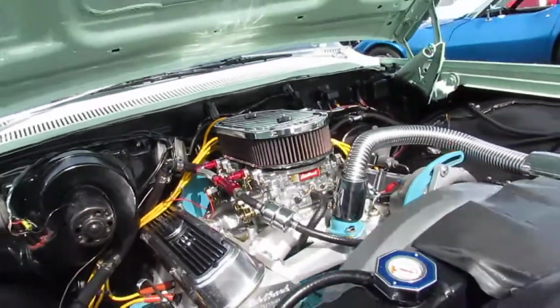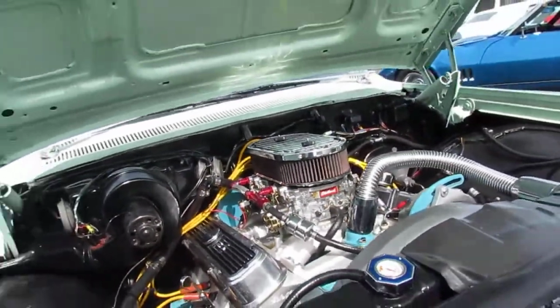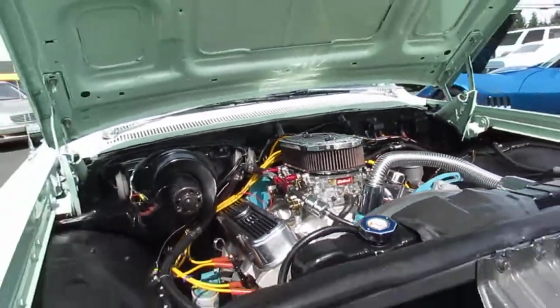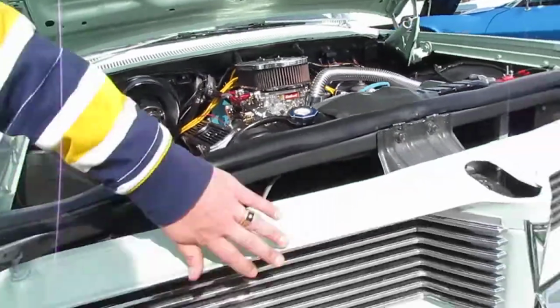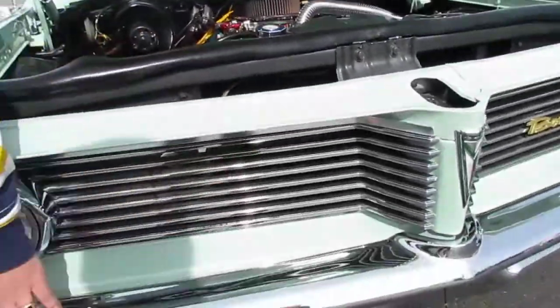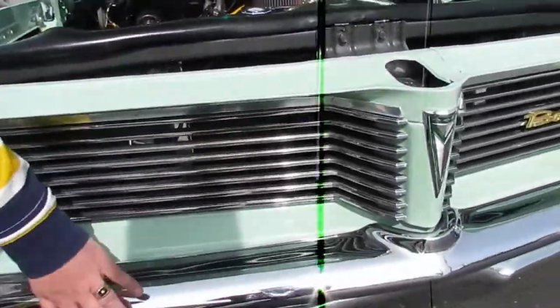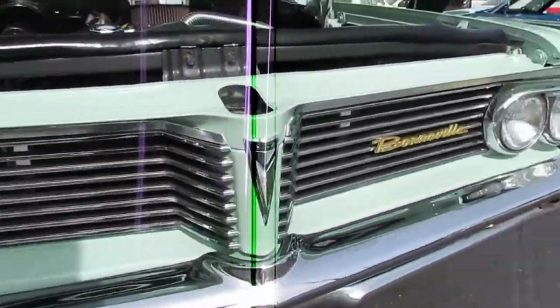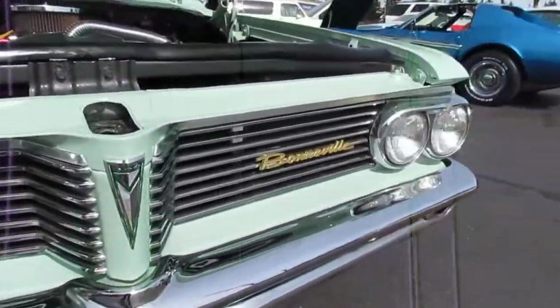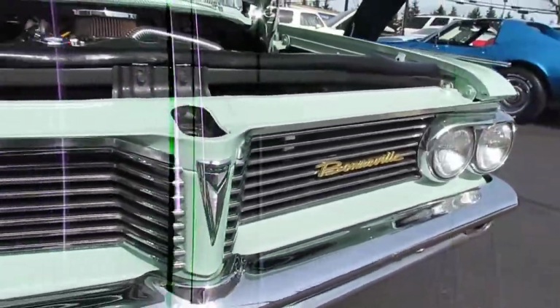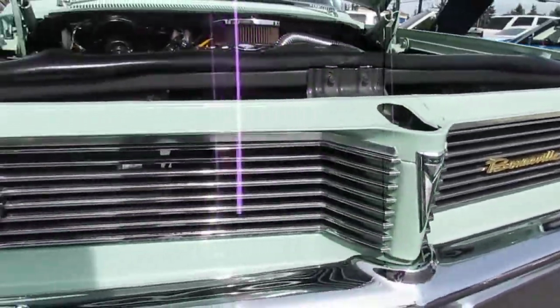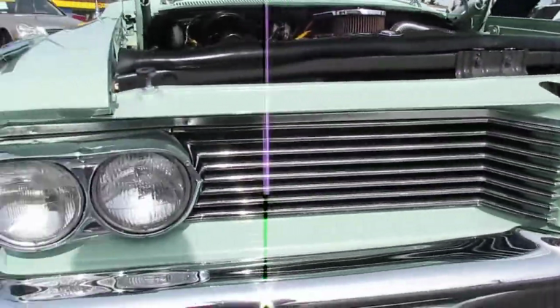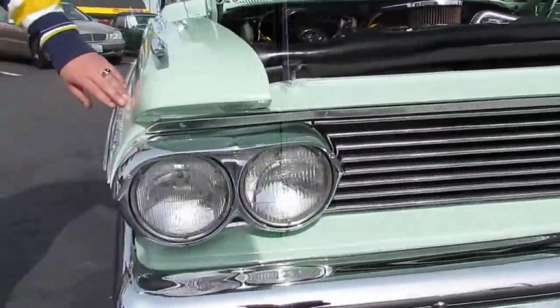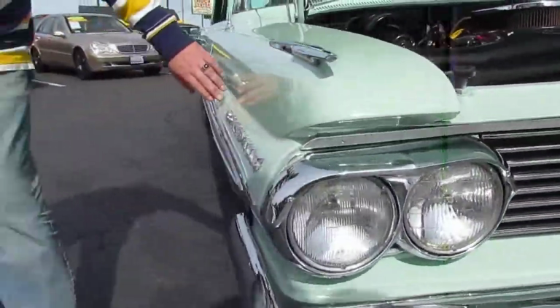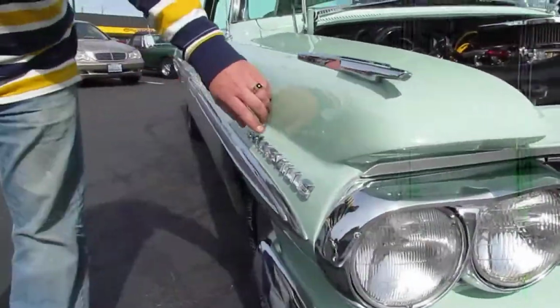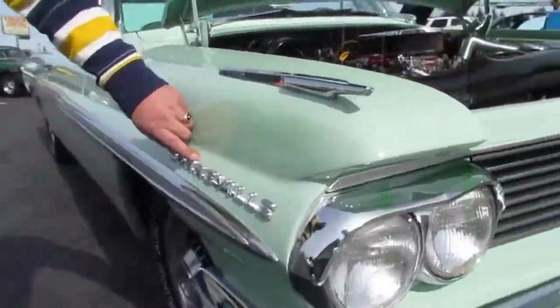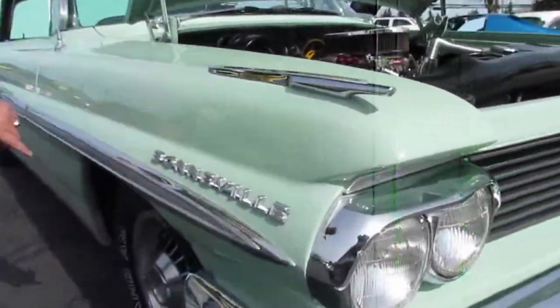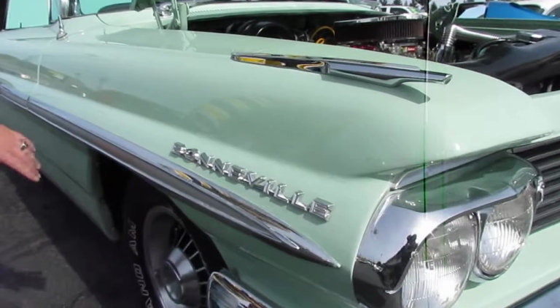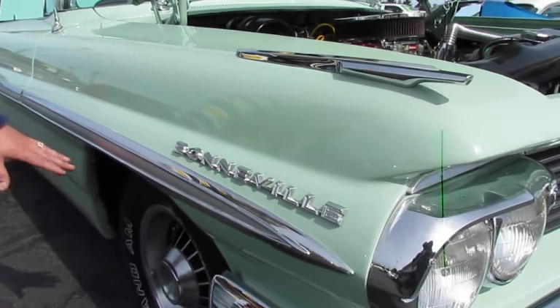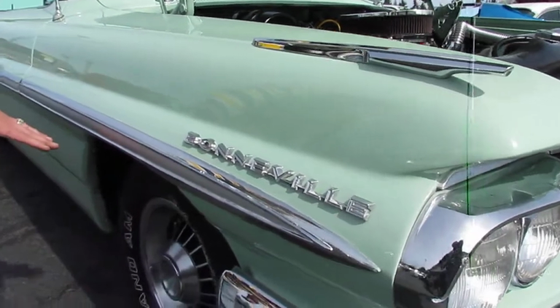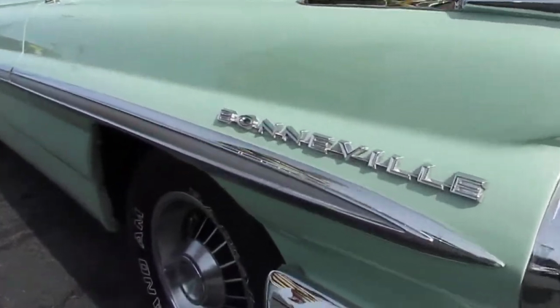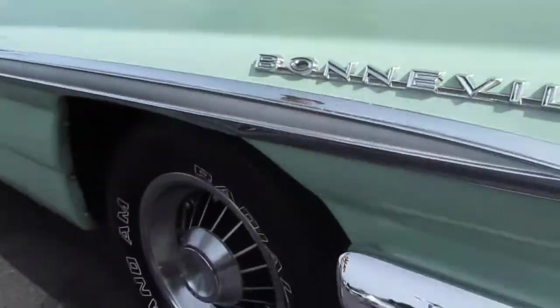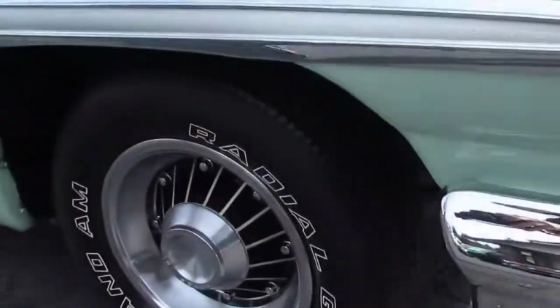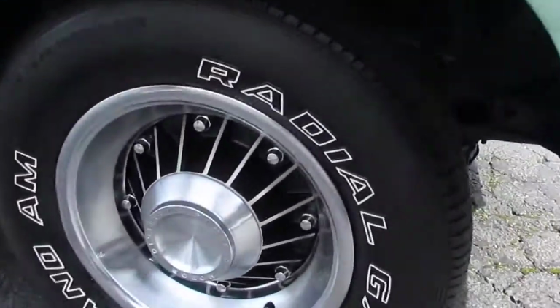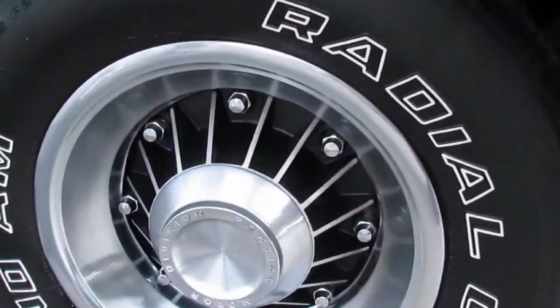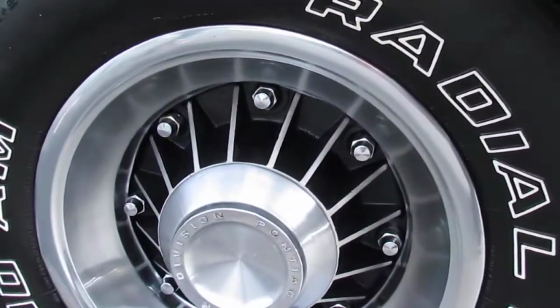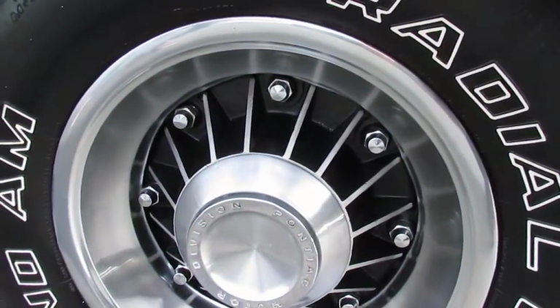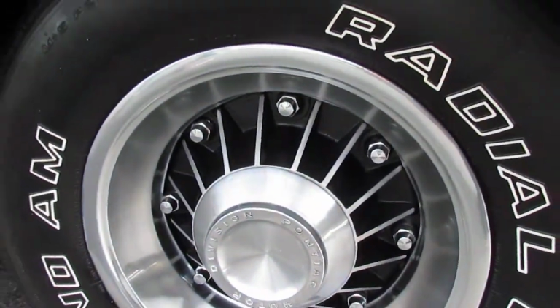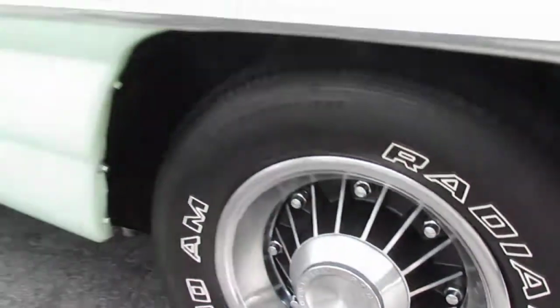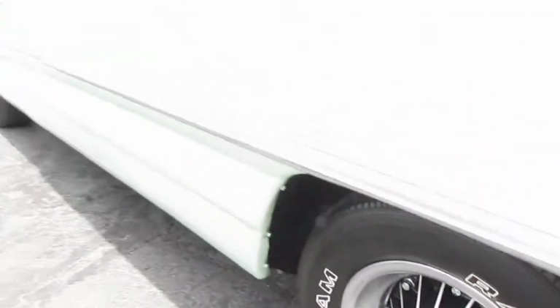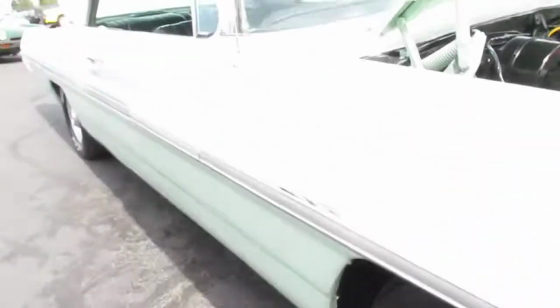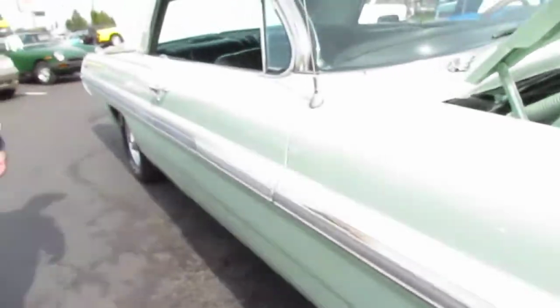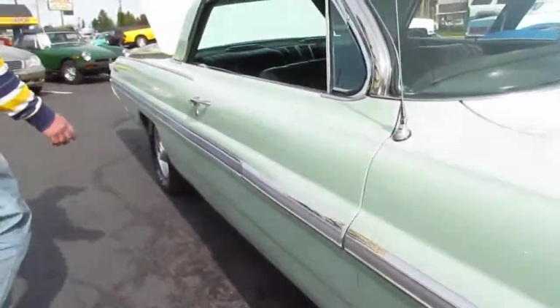Beautiful chrome on this car. Come right inside, emblems in terrific shape. Factory 8 lug wheels. Real nice scalers going down the side of the car.